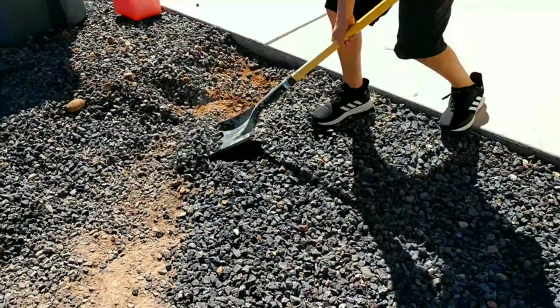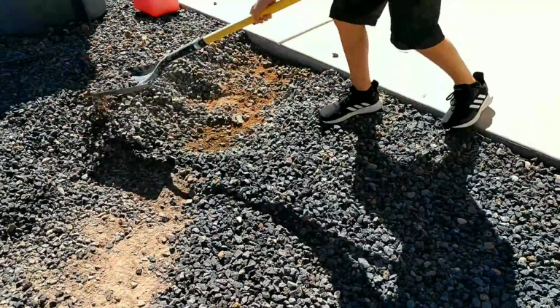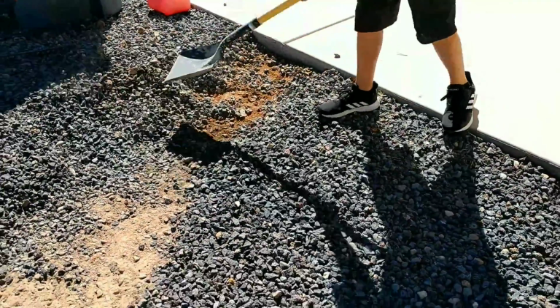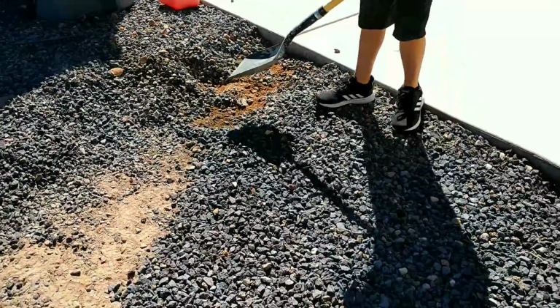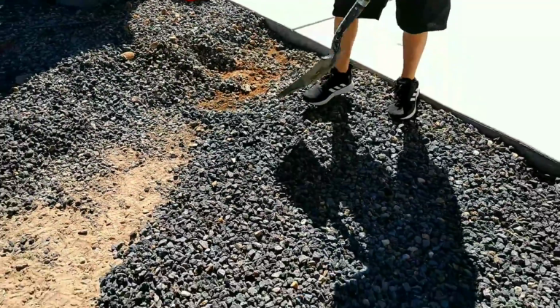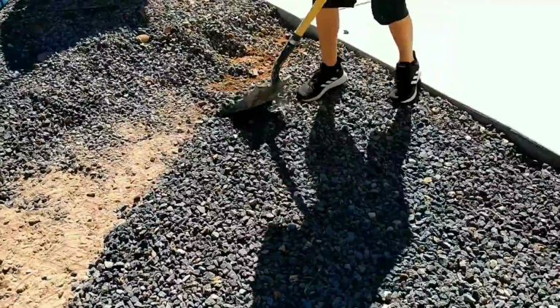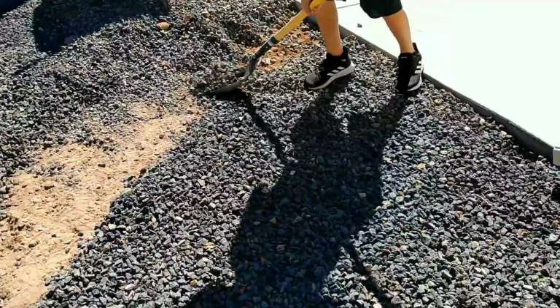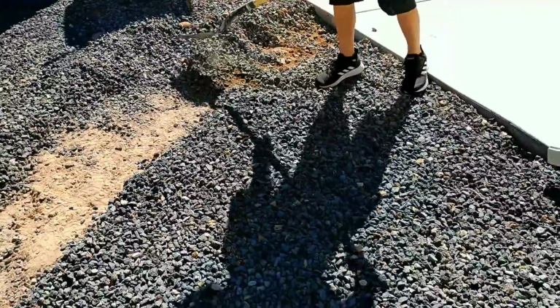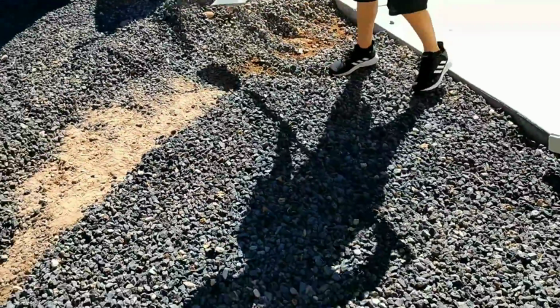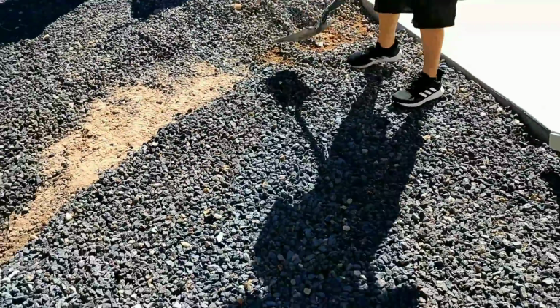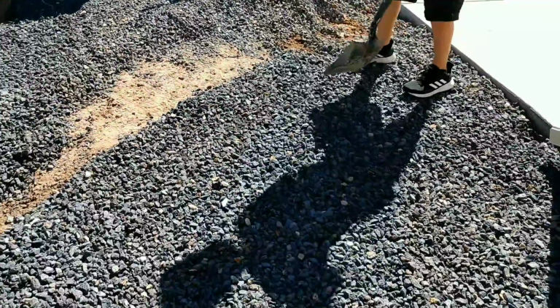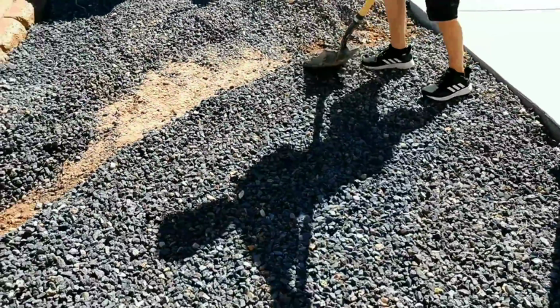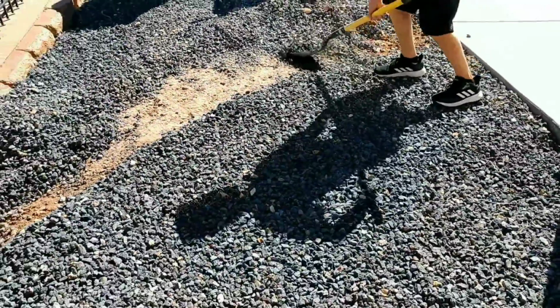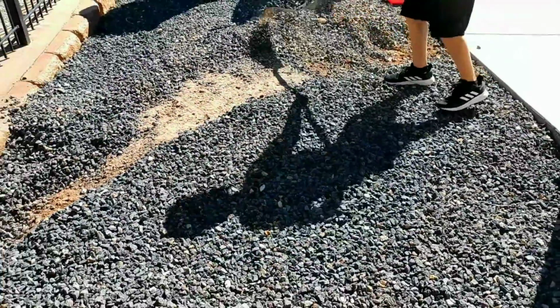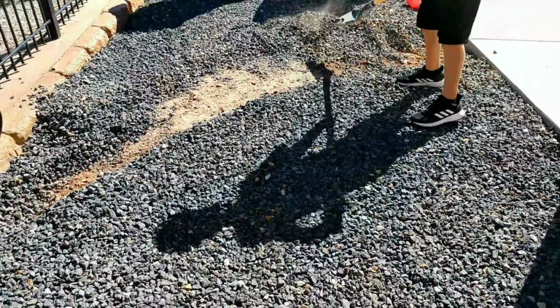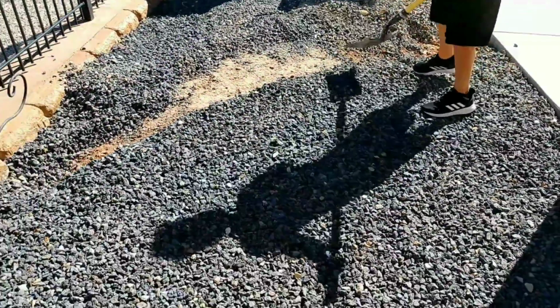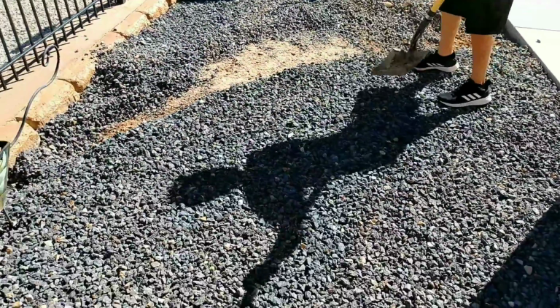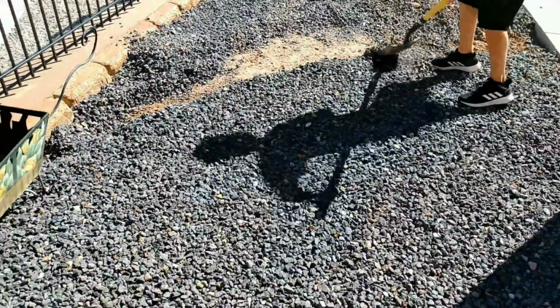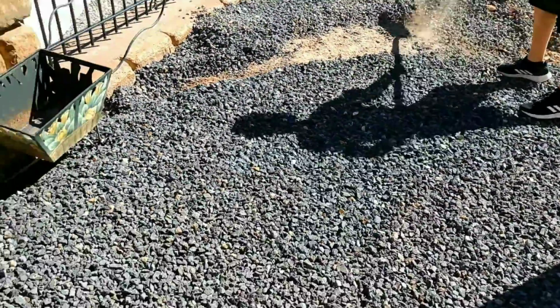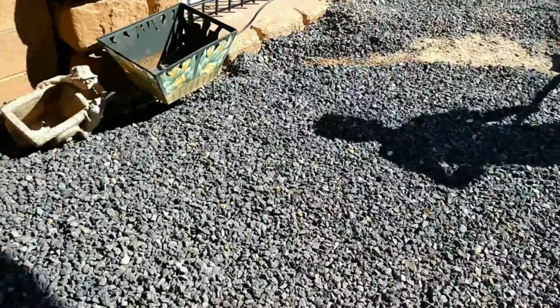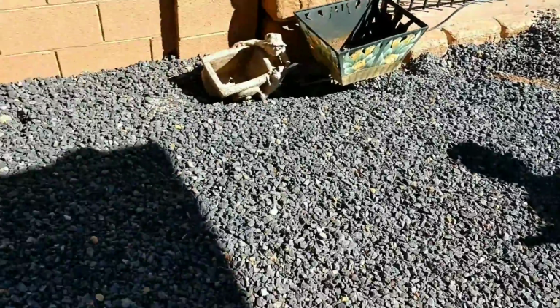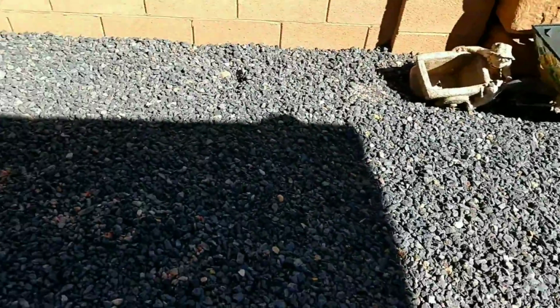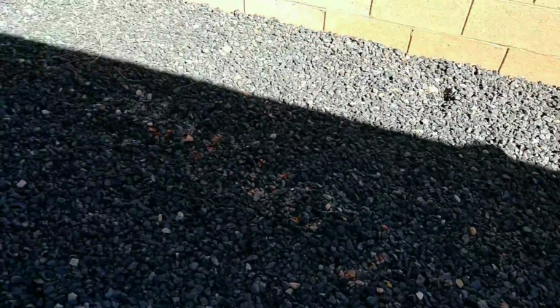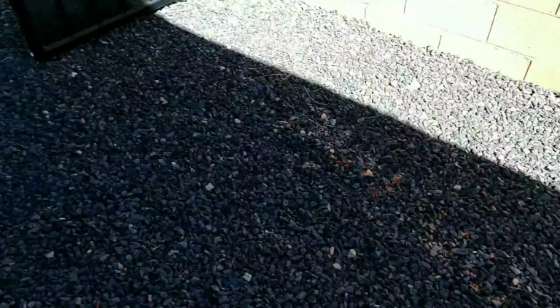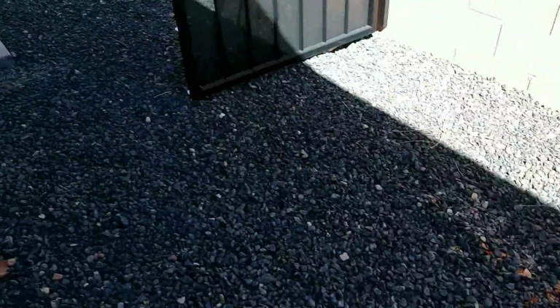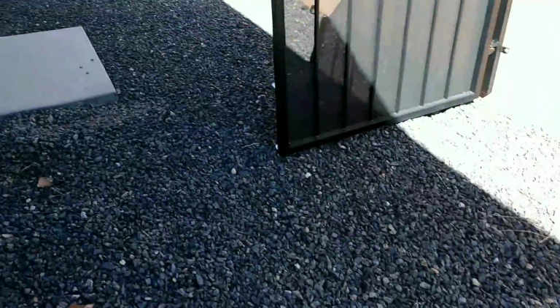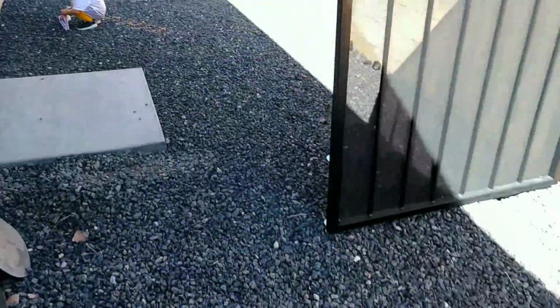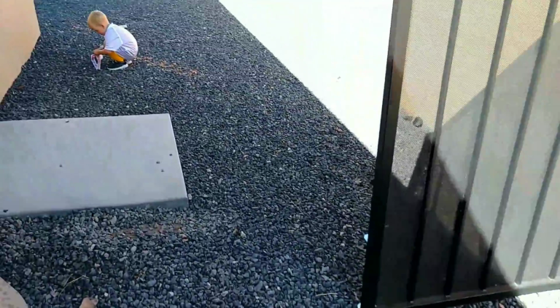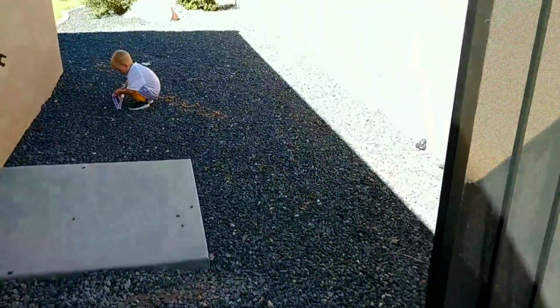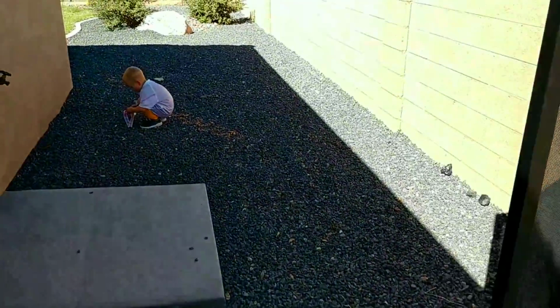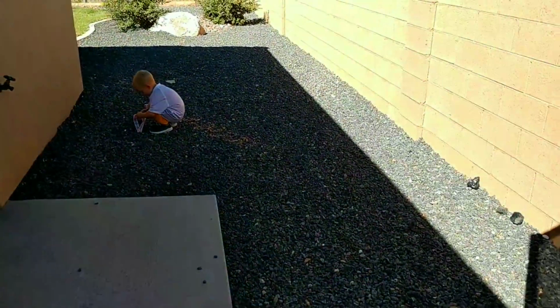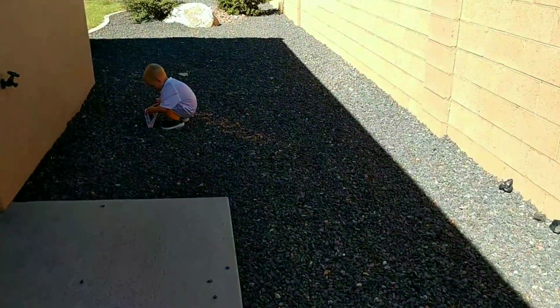The first step is to remove all the gravel from where you want the concrete. You don't necessarily have to haul off this gravel — it's a better idea to take it and disperse it throughout the yard where you're not pouring the concrete.